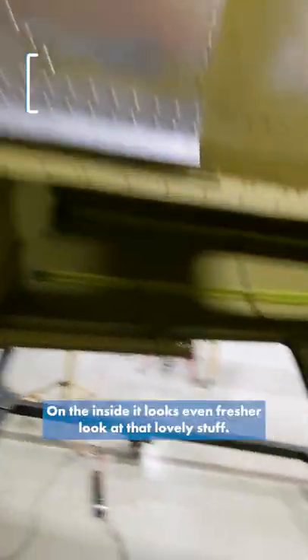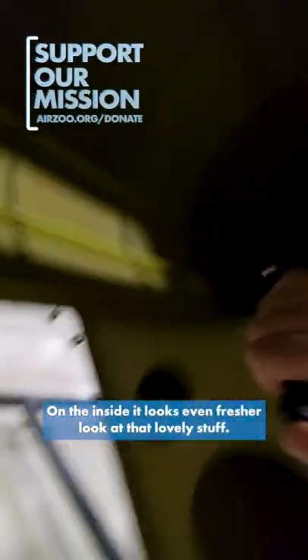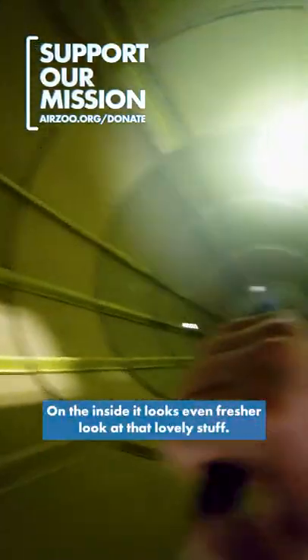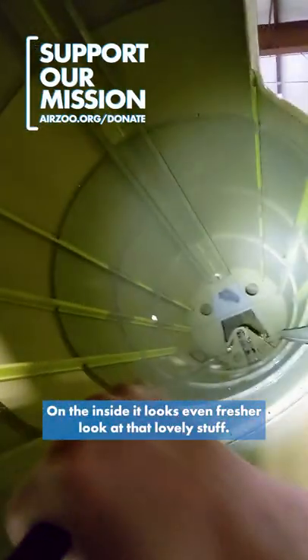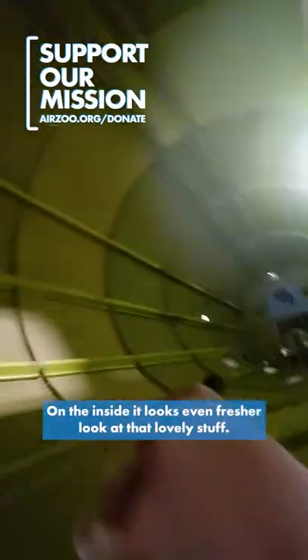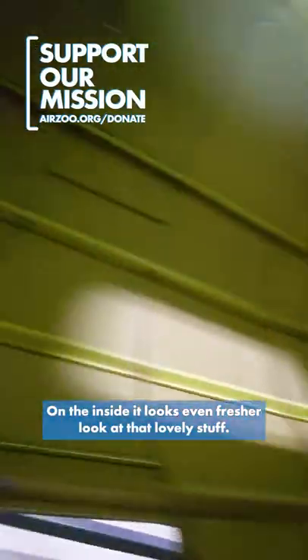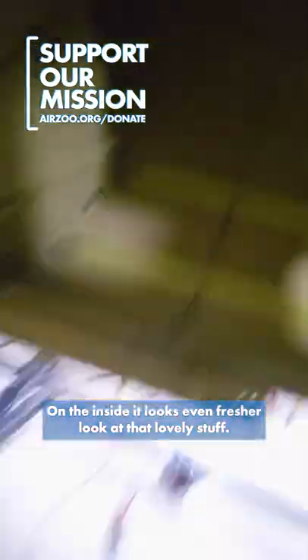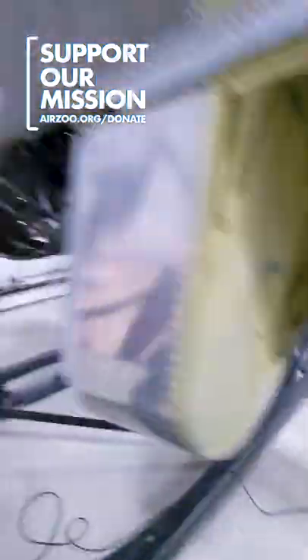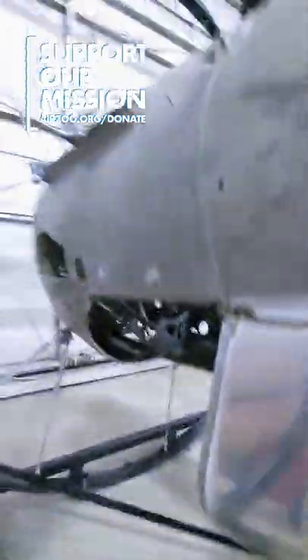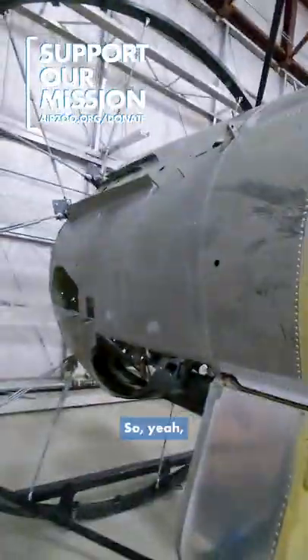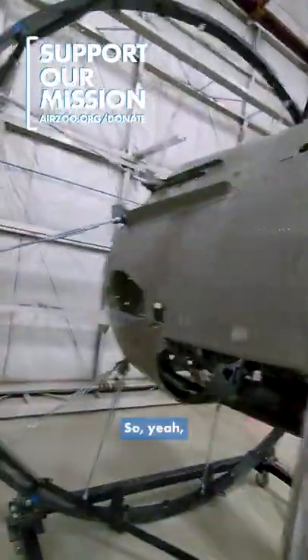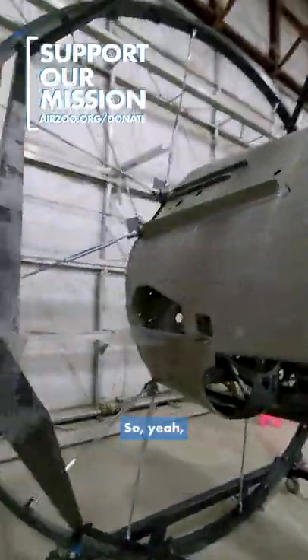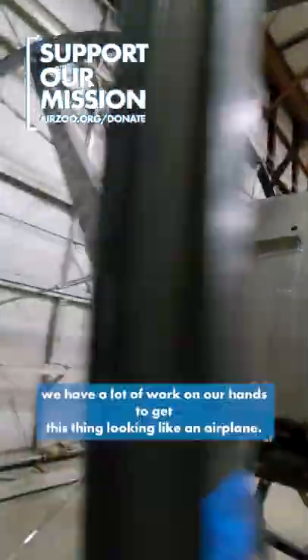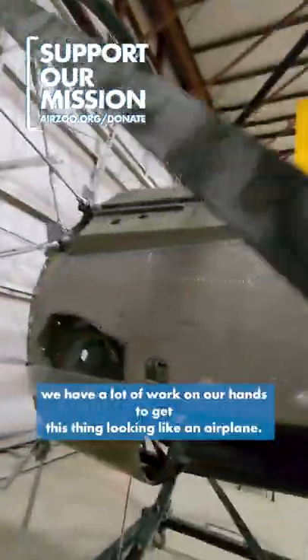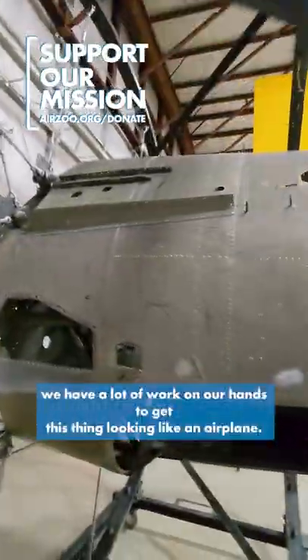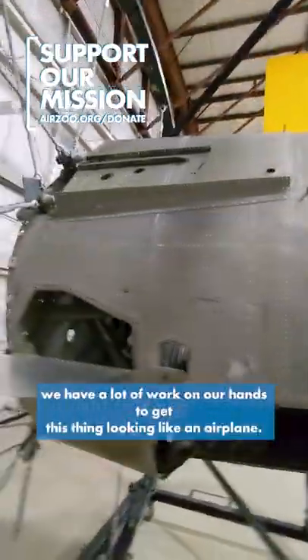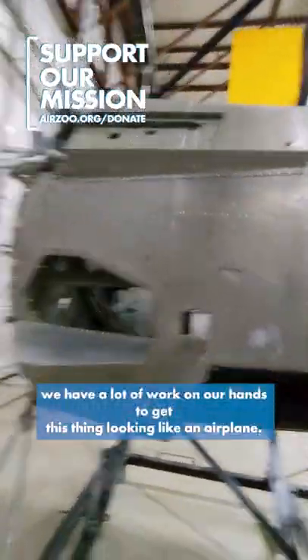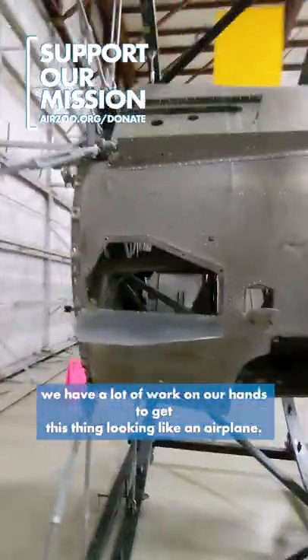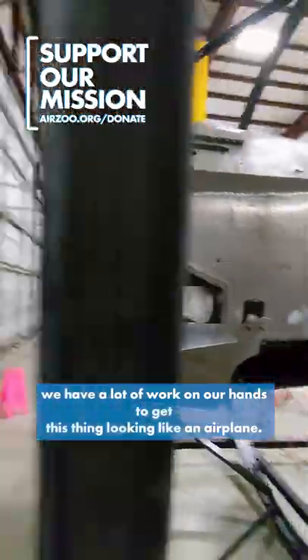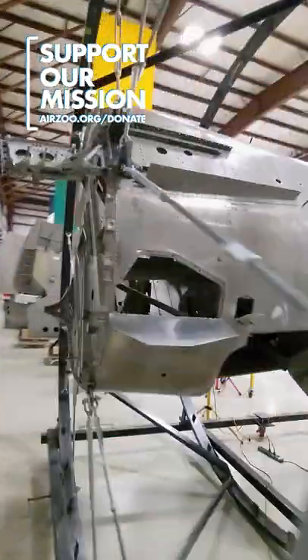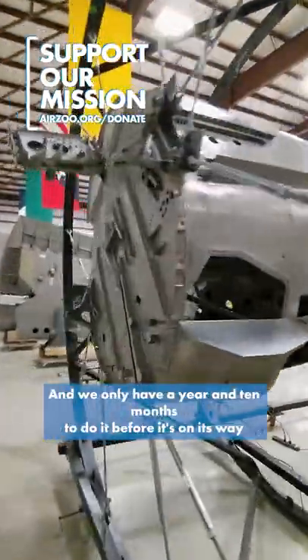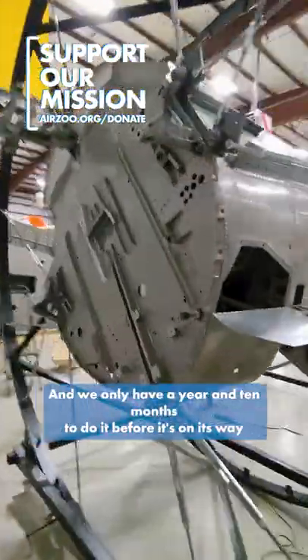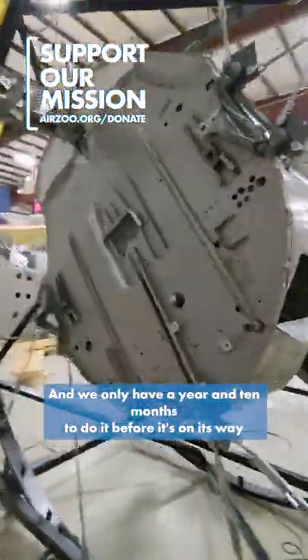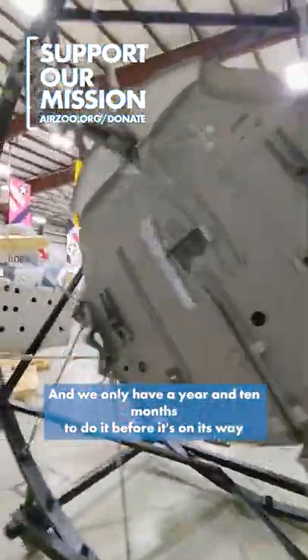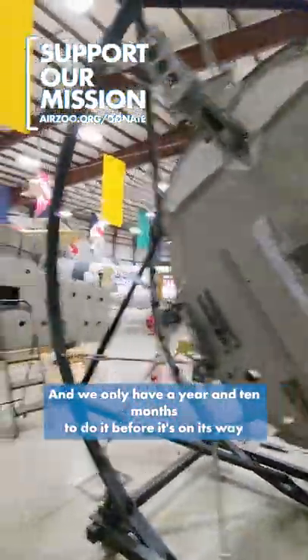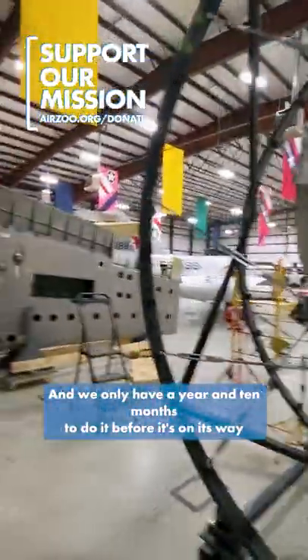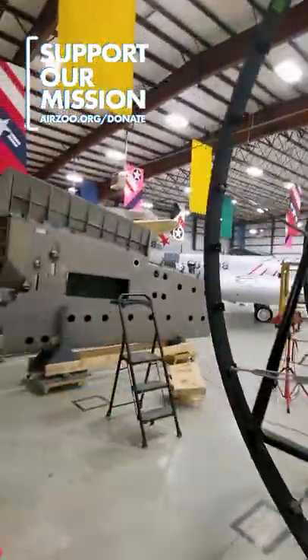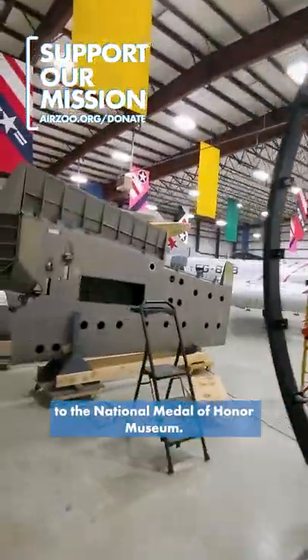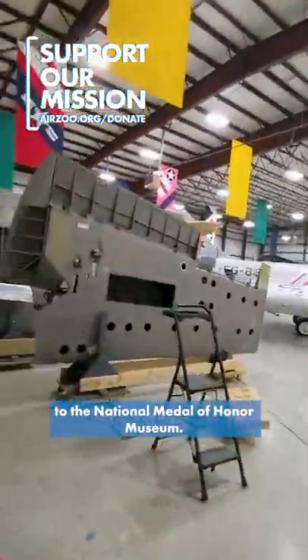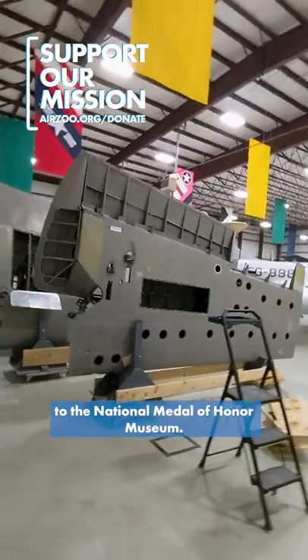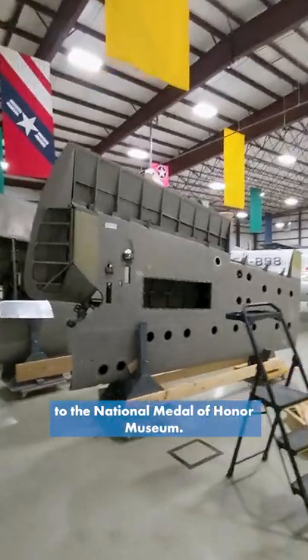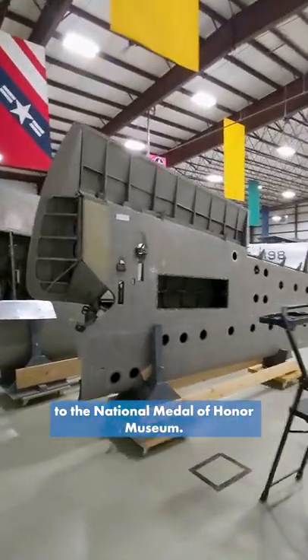On the inside it's looking even fresher. Look at that lovely stuff. We have a lot of work on our hands to get this thing looking like an airplane, and we only have a year and 10 months to do it before it's on its way to the National Medal of Honor Museum.